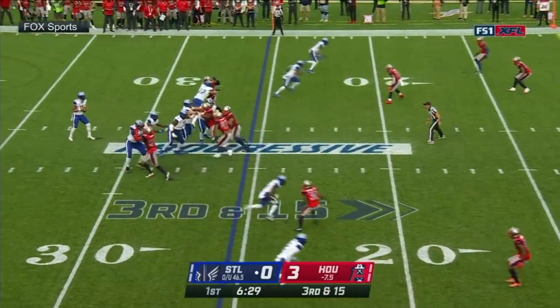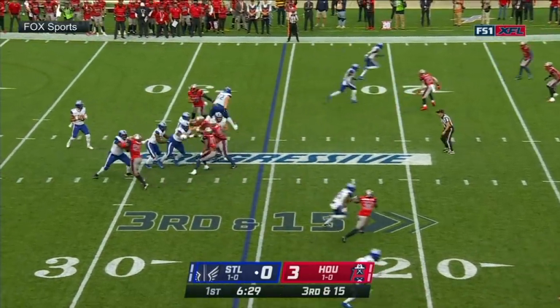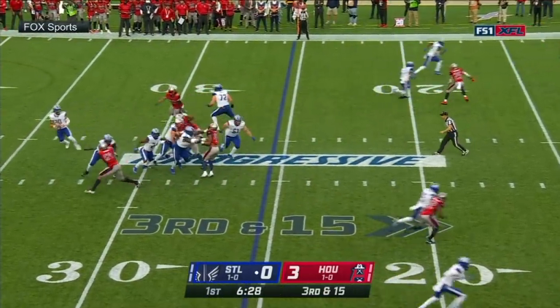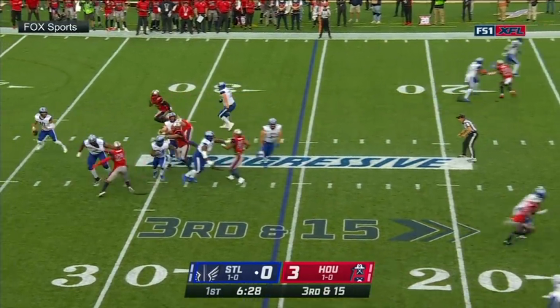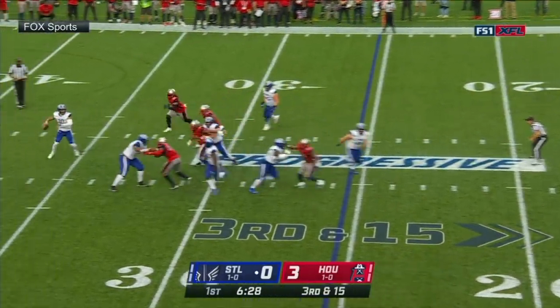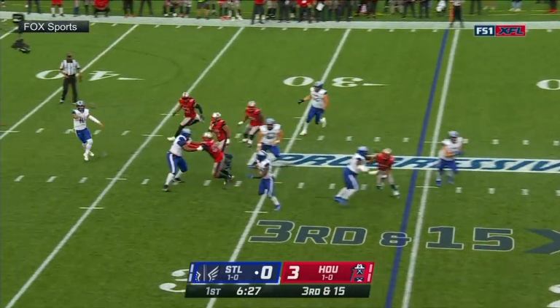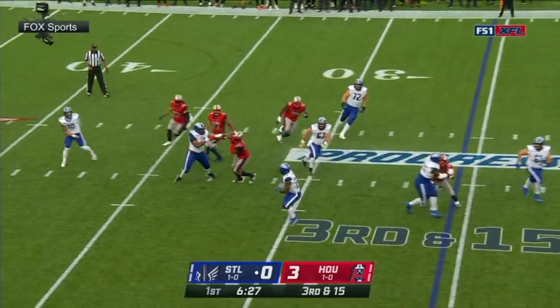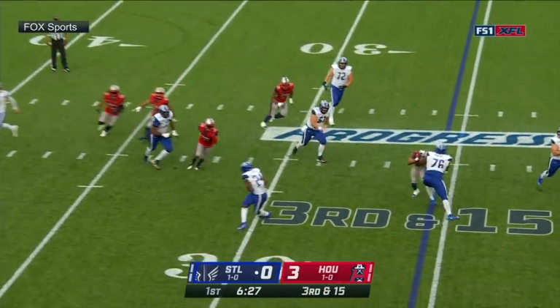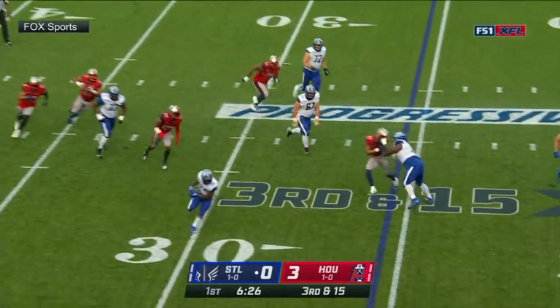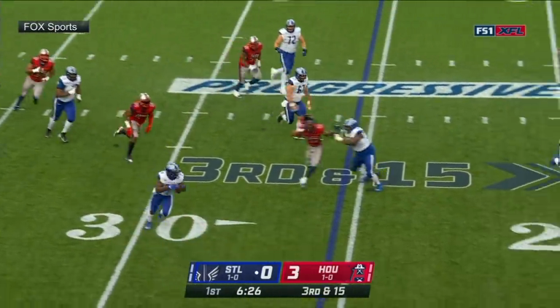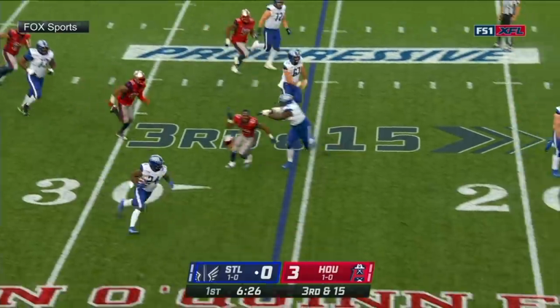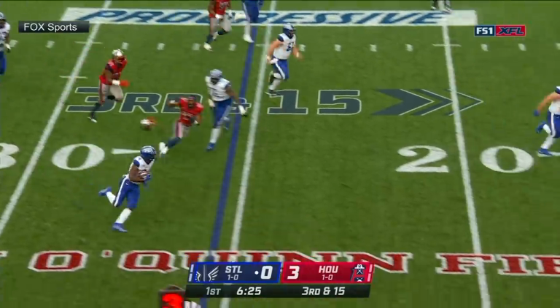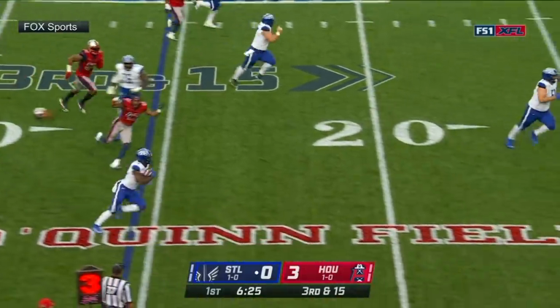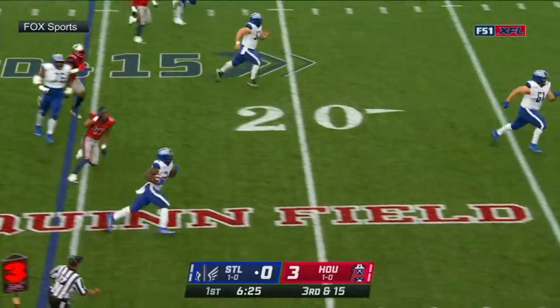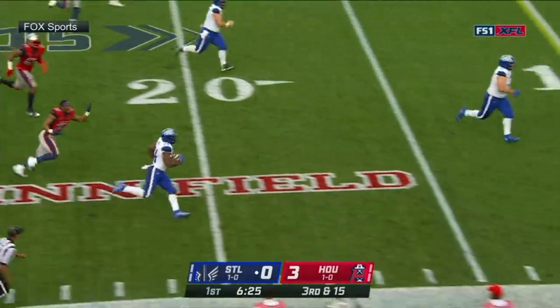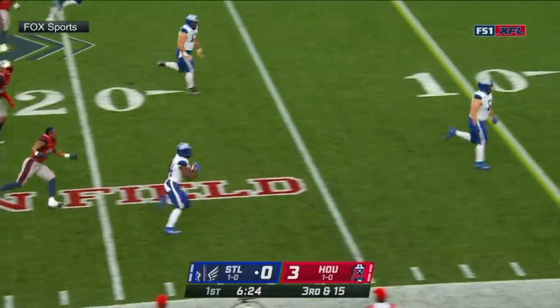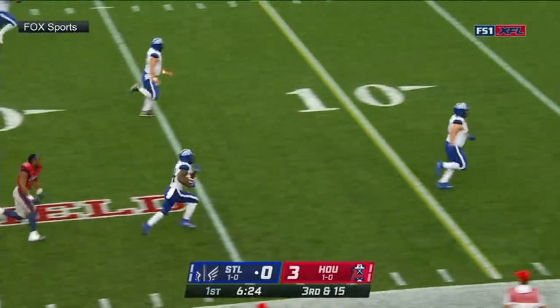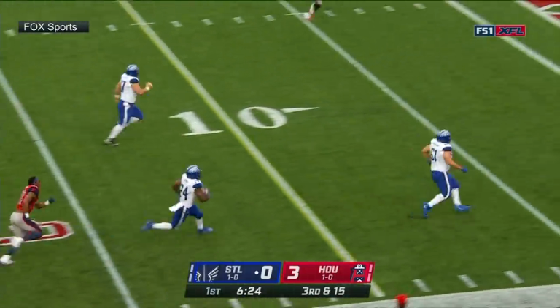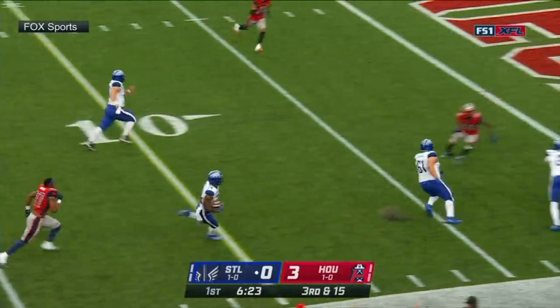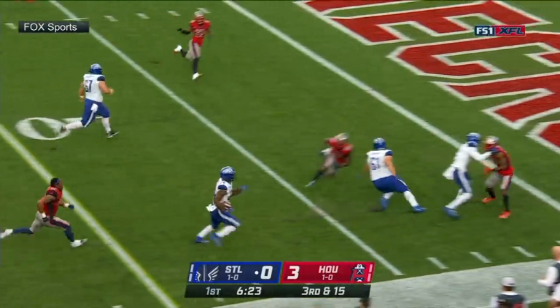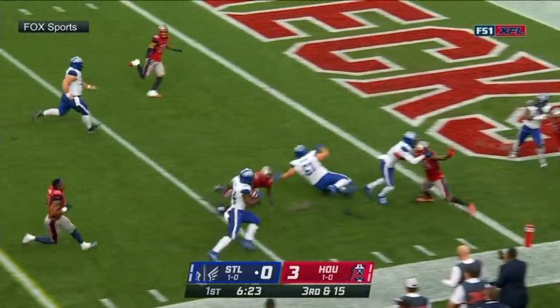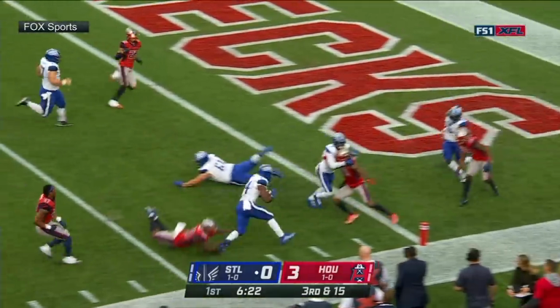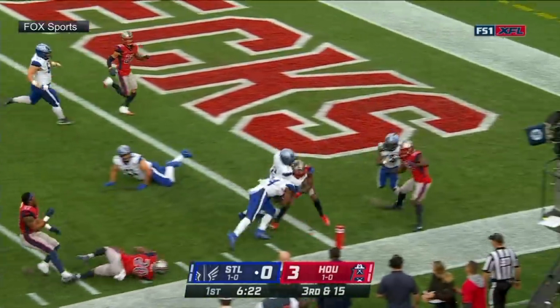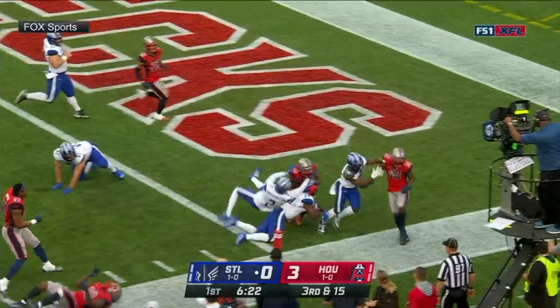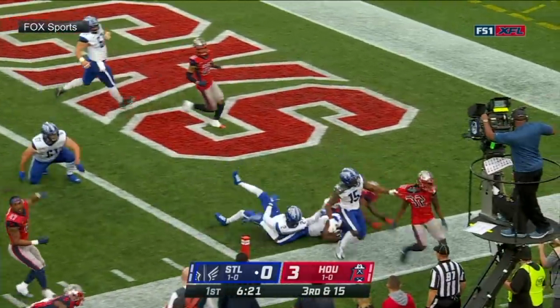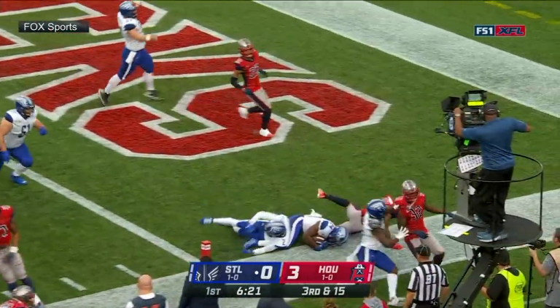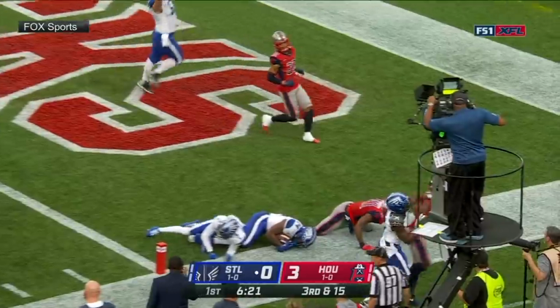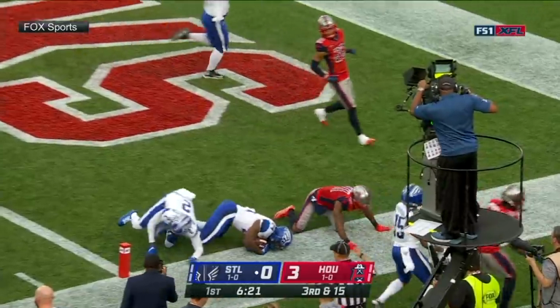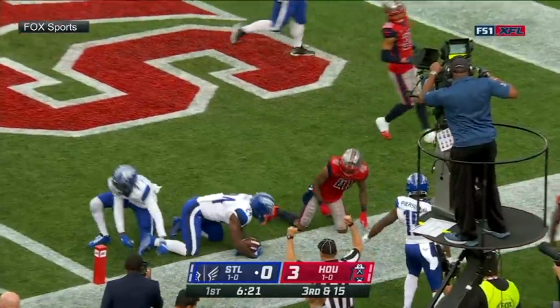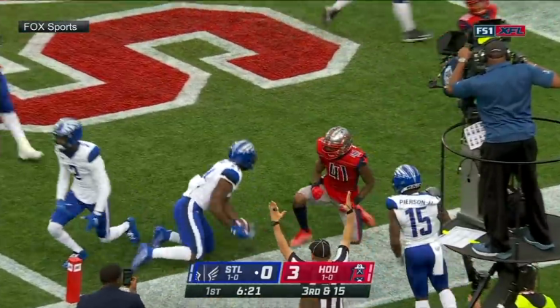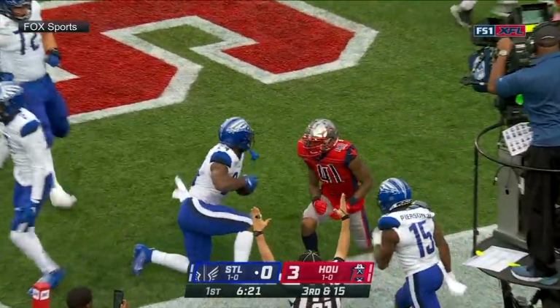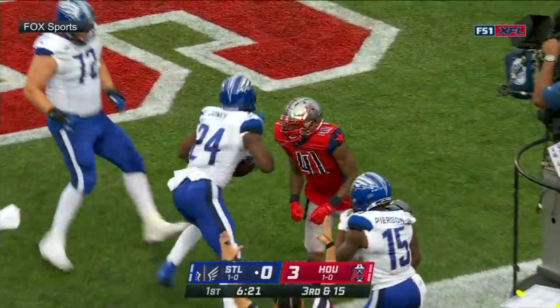It's a blitz. Te'ano in trouble. They're going to set up a screen. Somehow Jones held on. He's got blocking. Jones inside the five, and he's in! Touchdown, St. Louis!